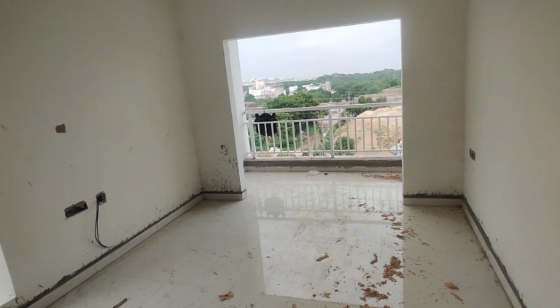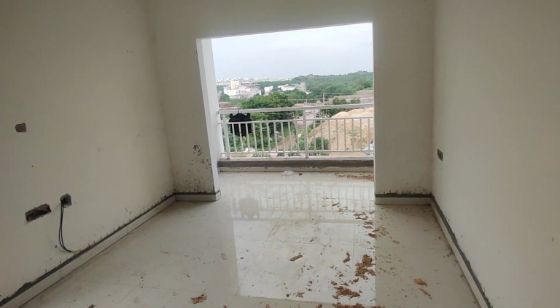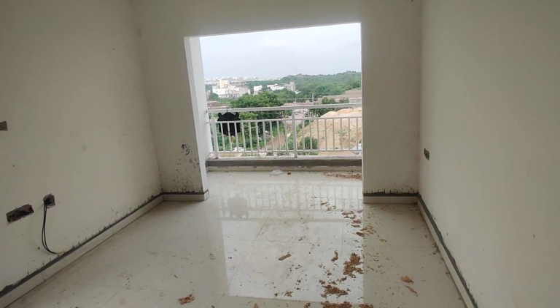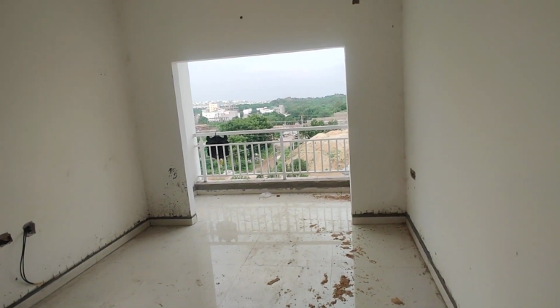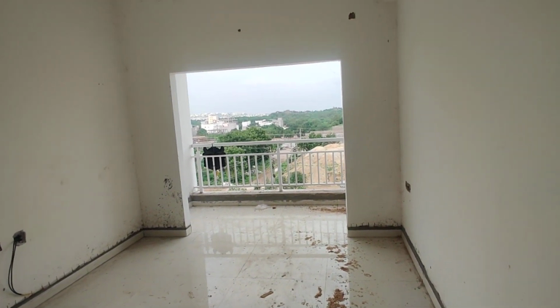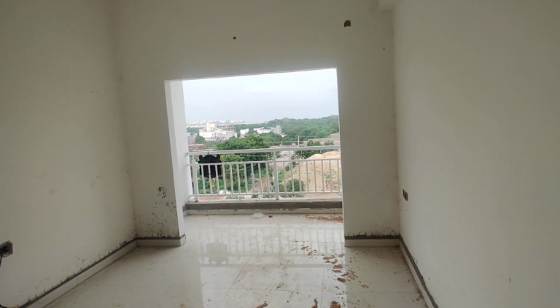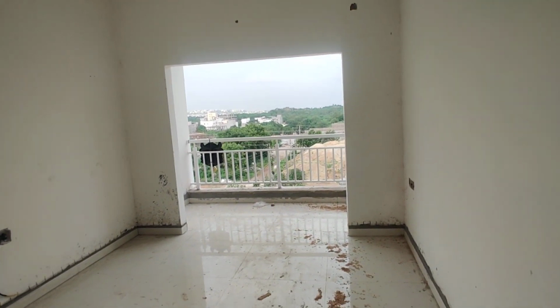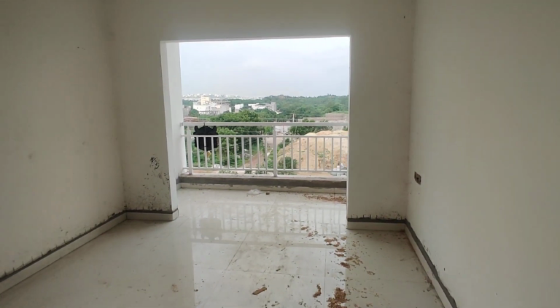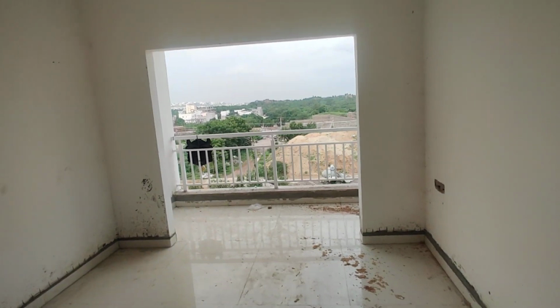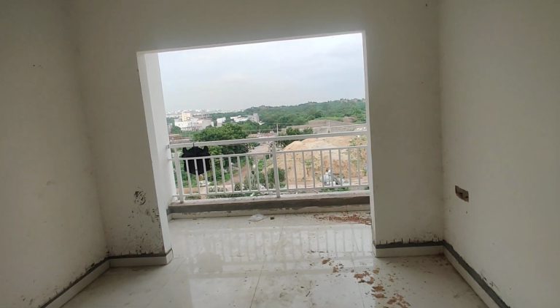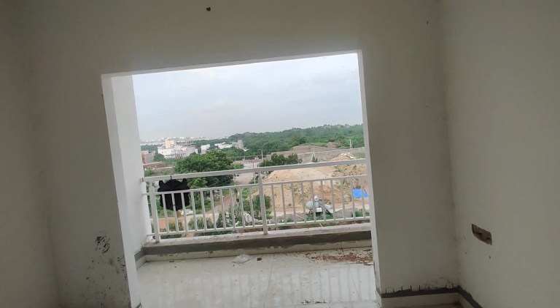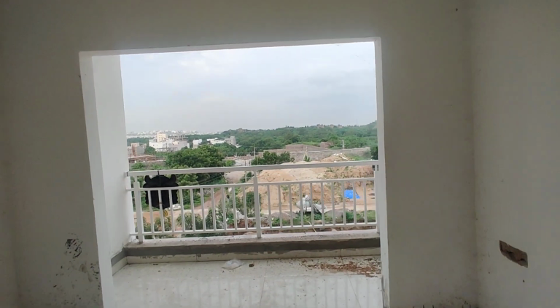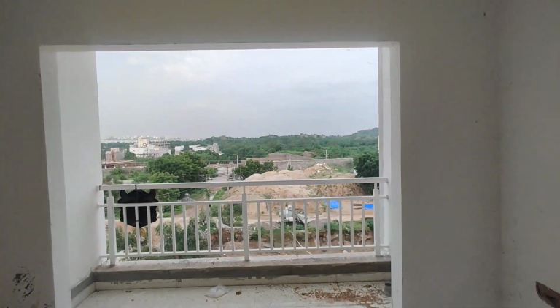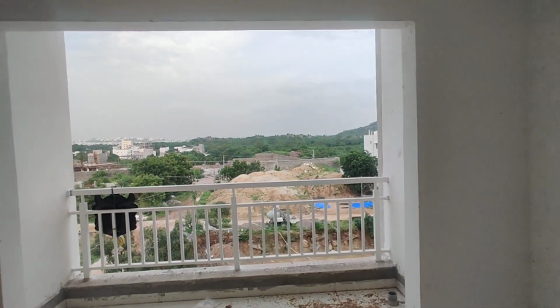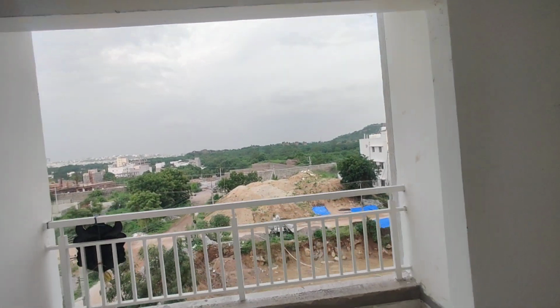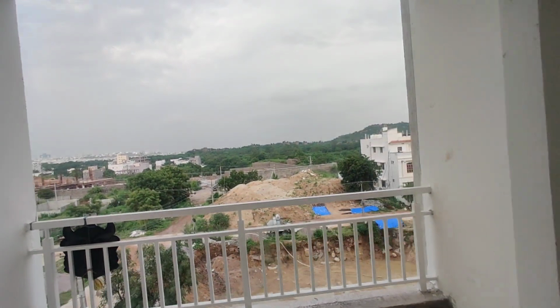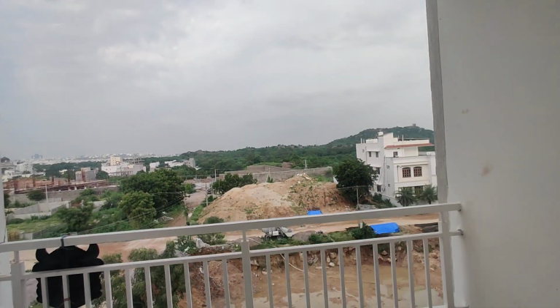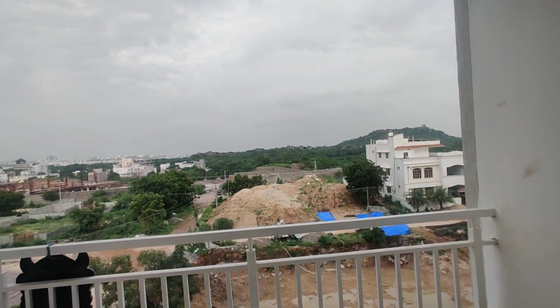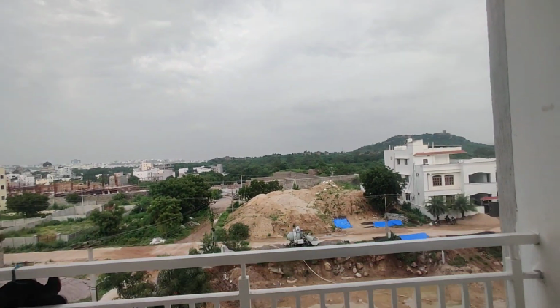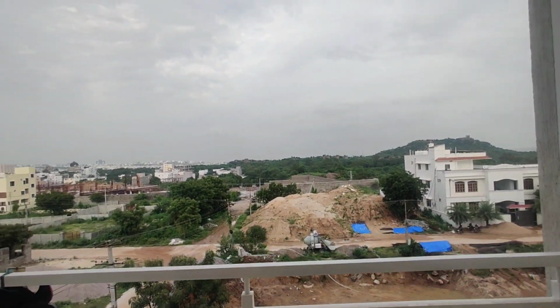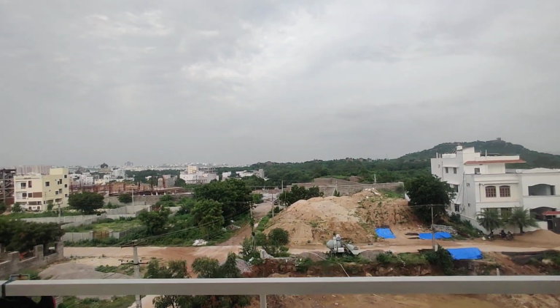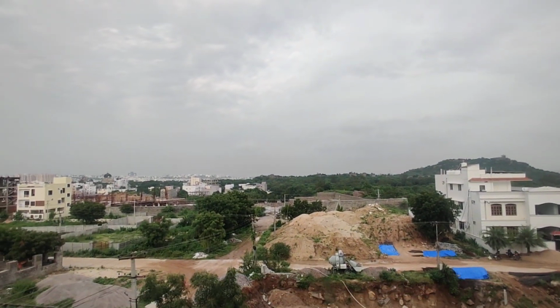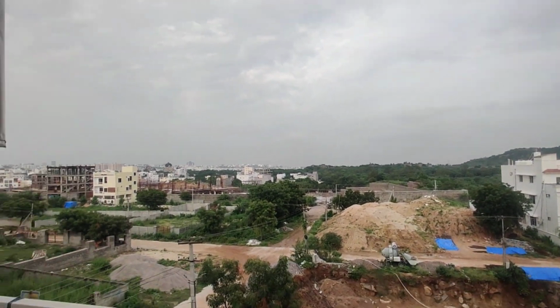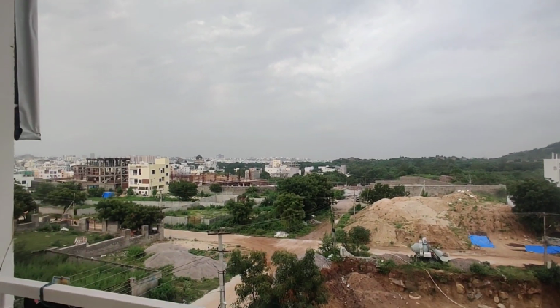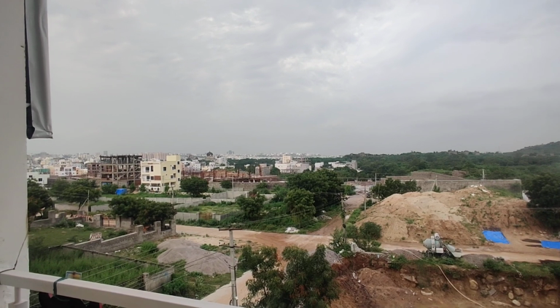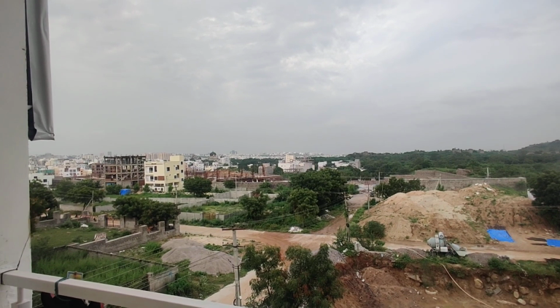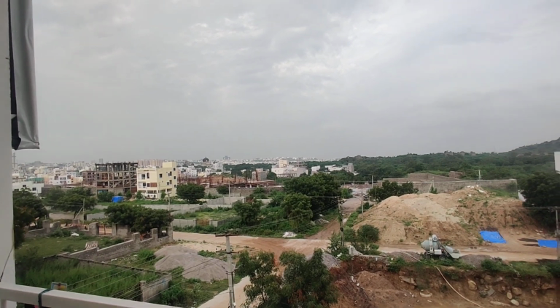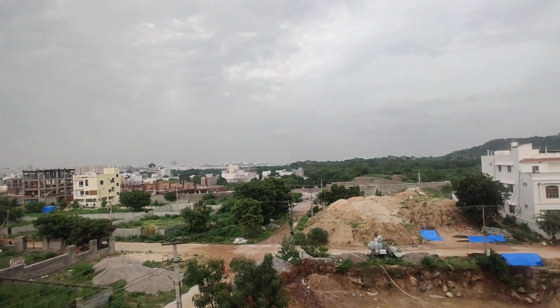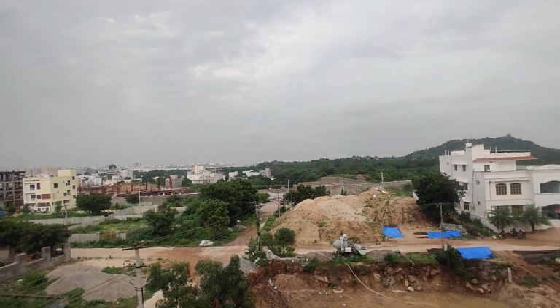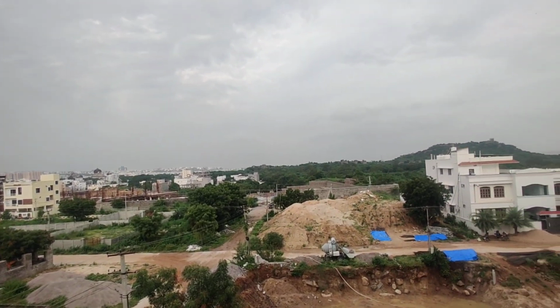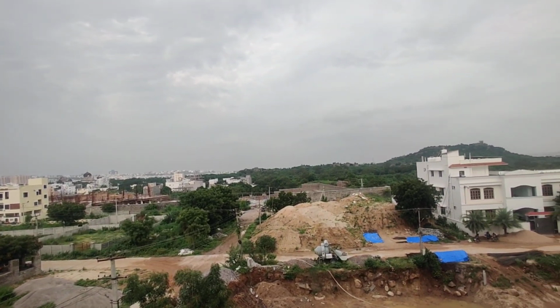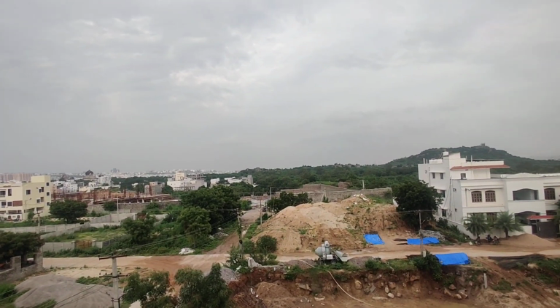This is the children's bedroom. This is also with an attached balcony. From here you can see a great view above Hyderabad.